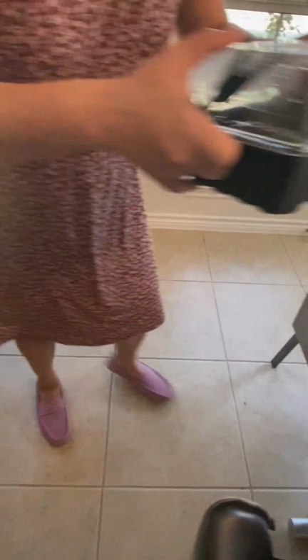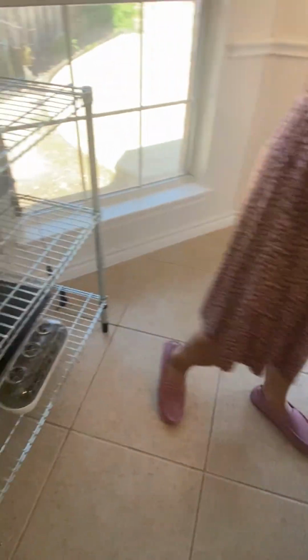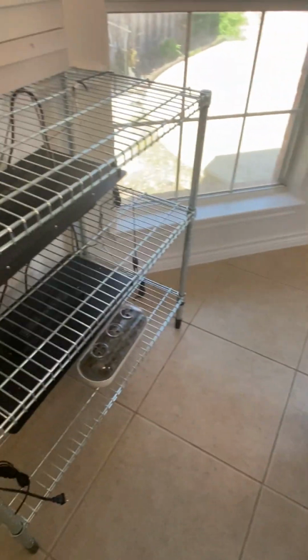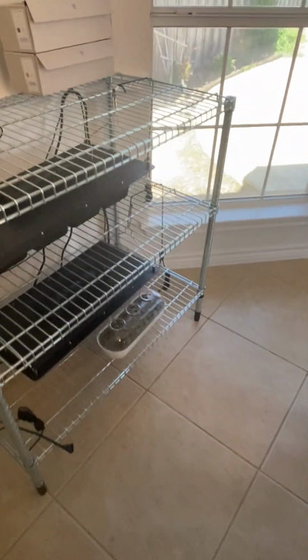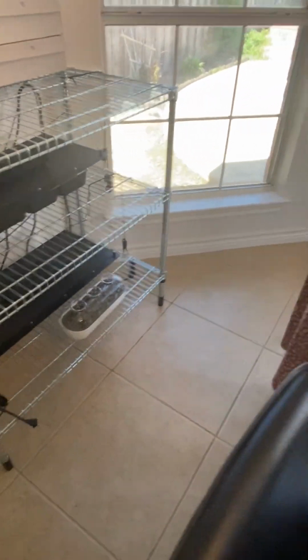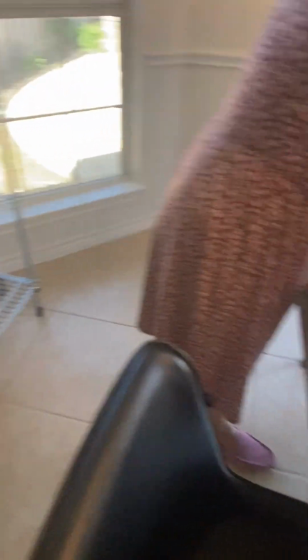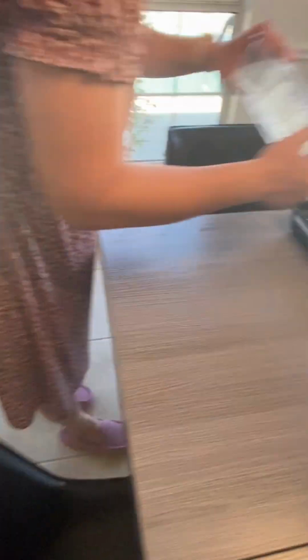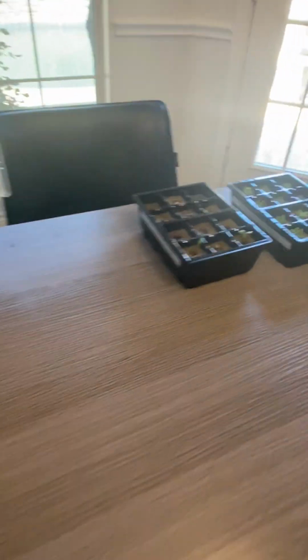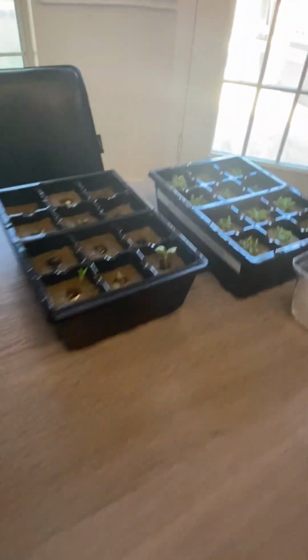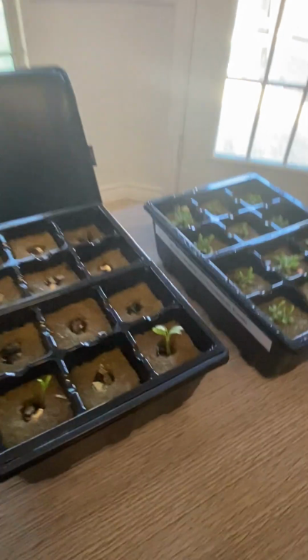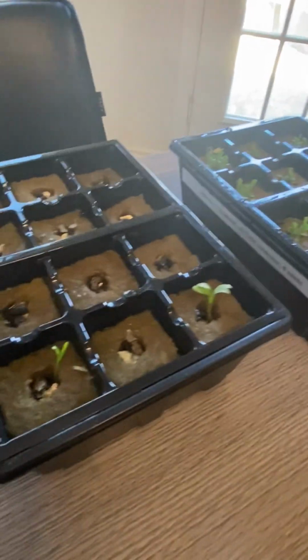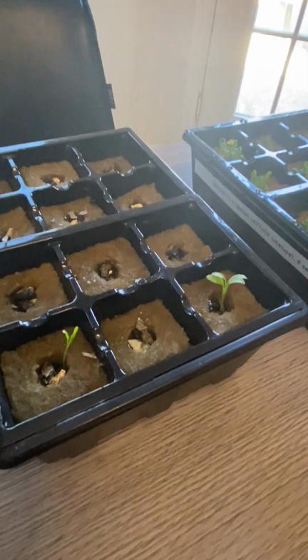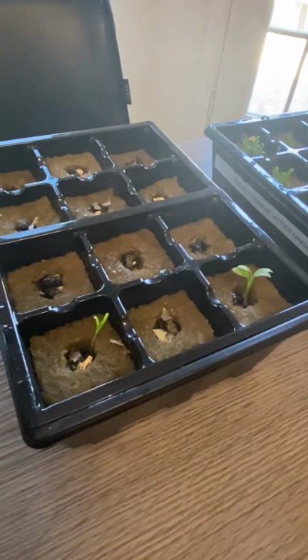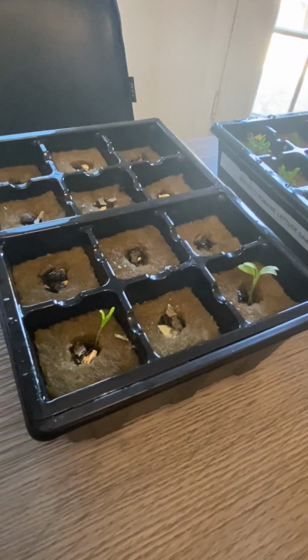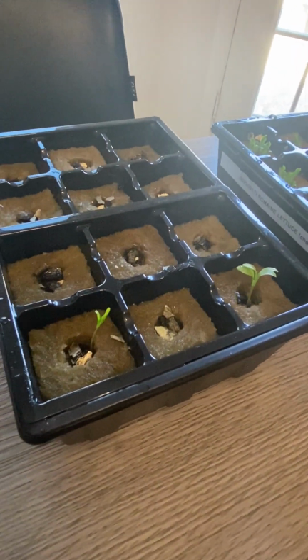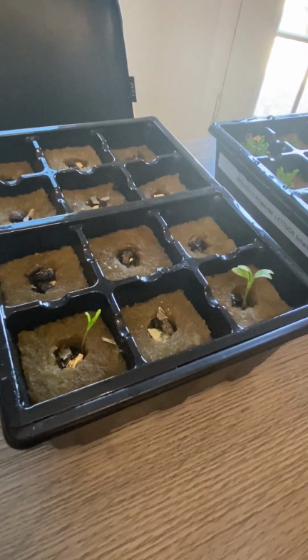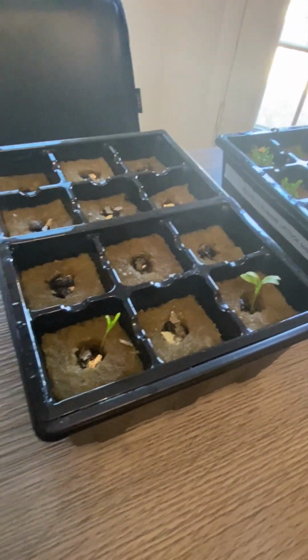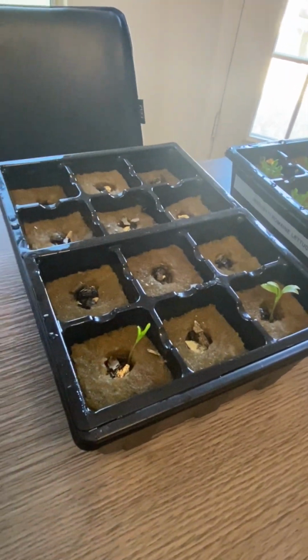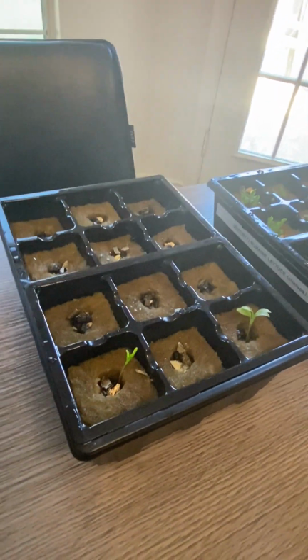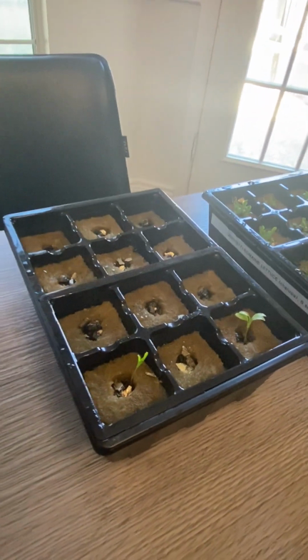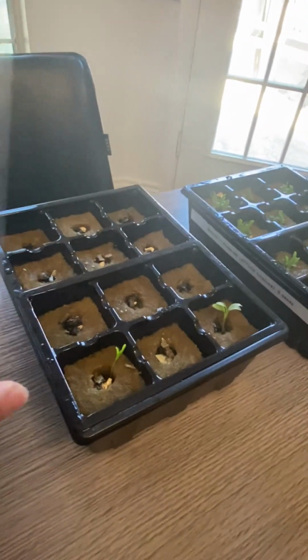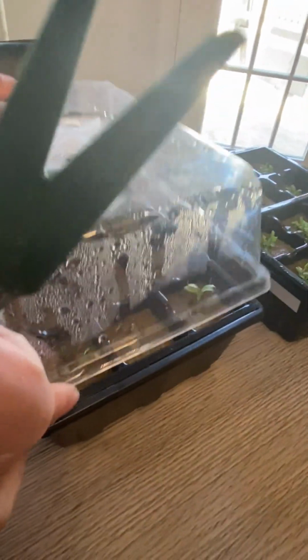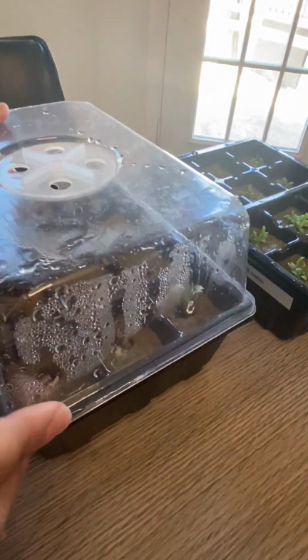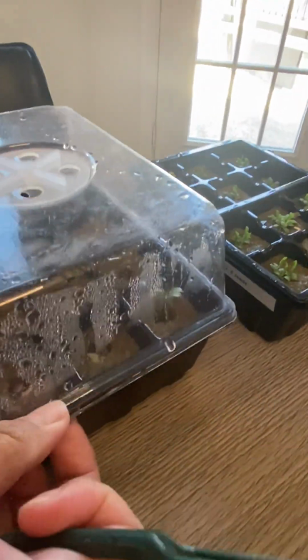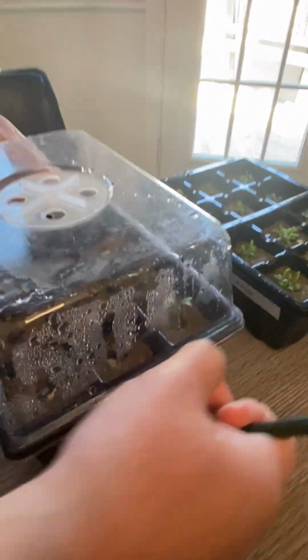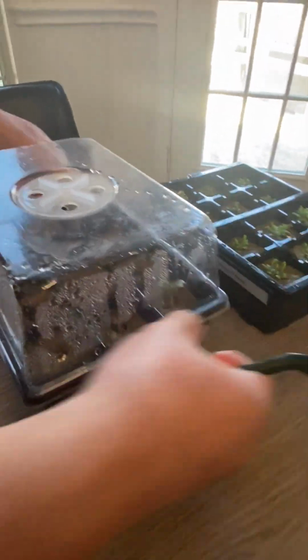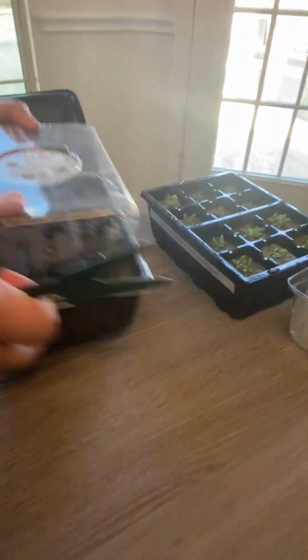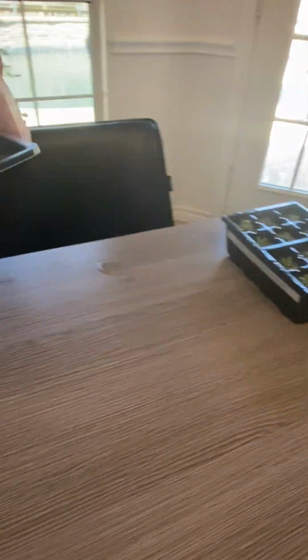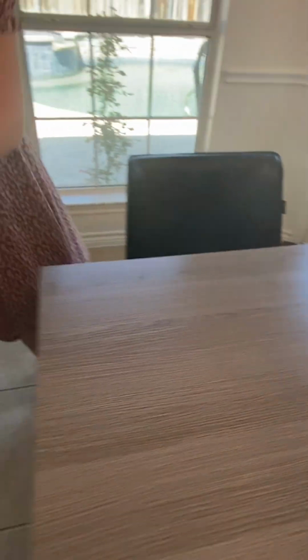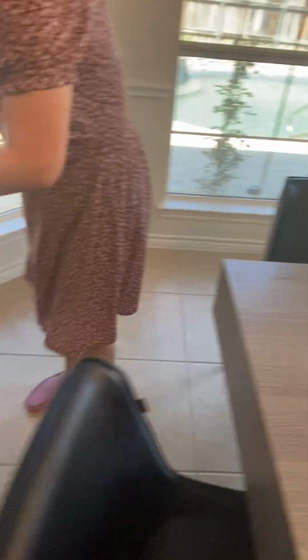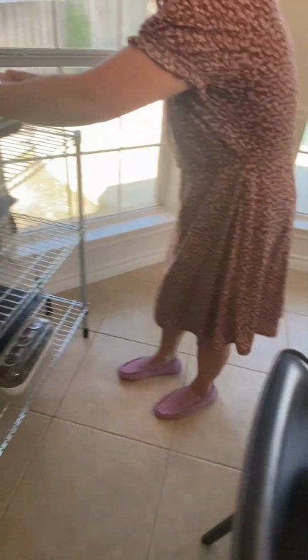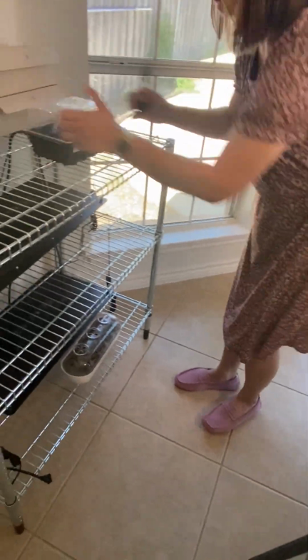This one is cilantro — didn't really kick off all that much. Actually, cilantro takes a longer time to sprout, so we're gonna keep this under the light for another week or so.